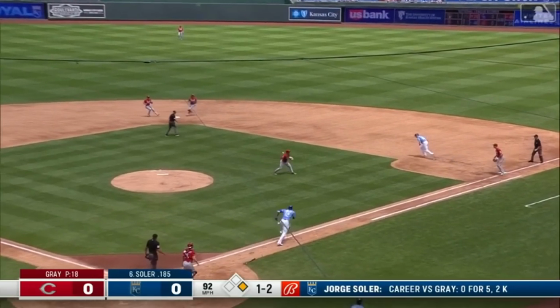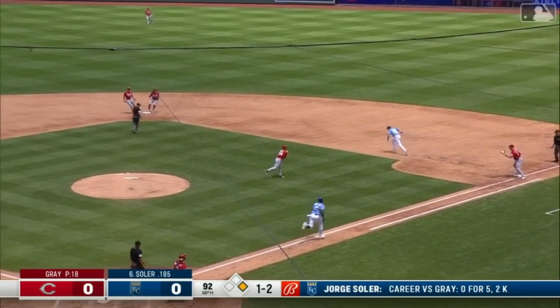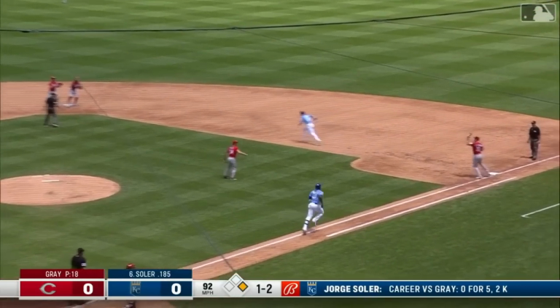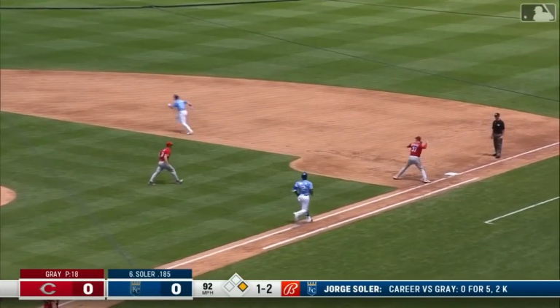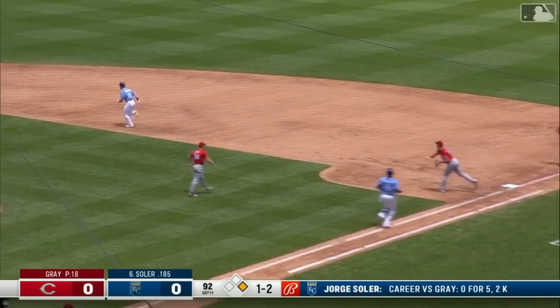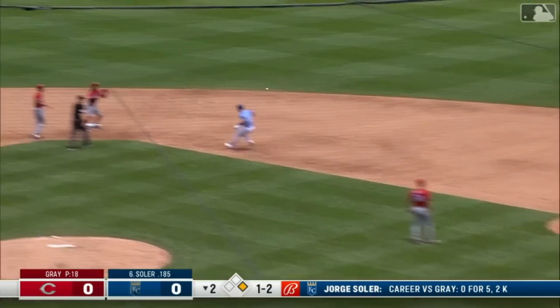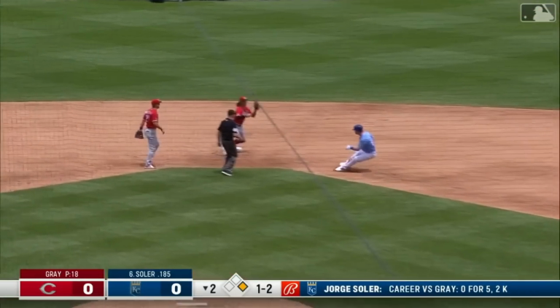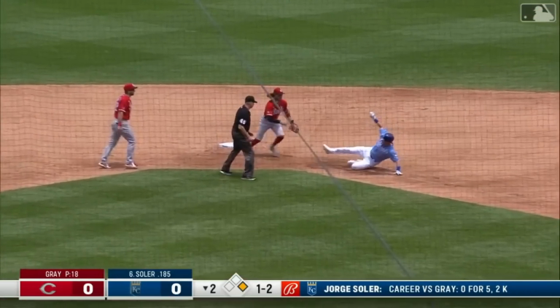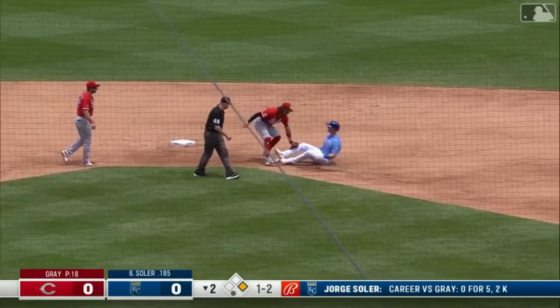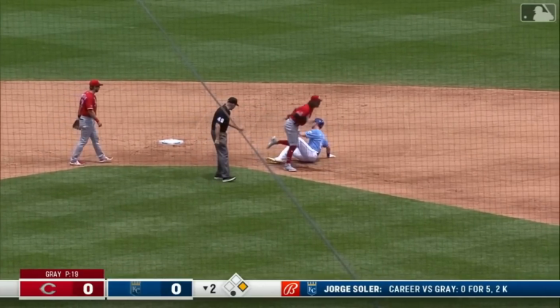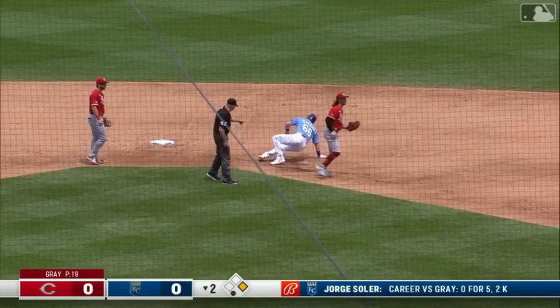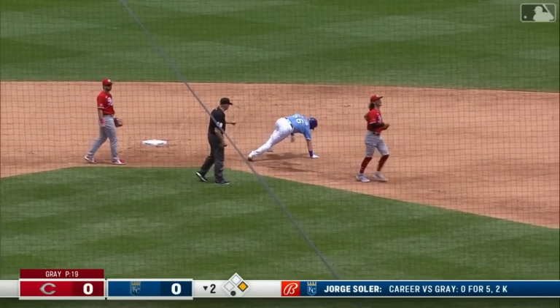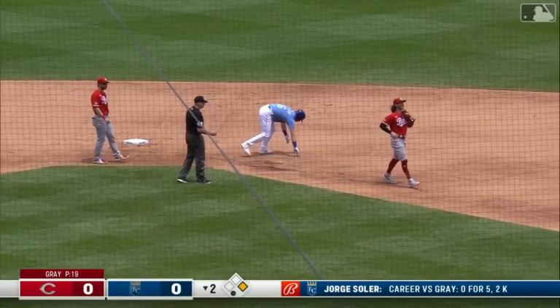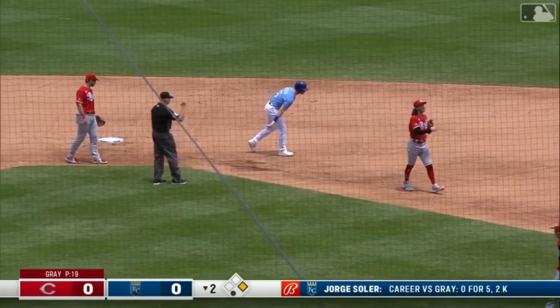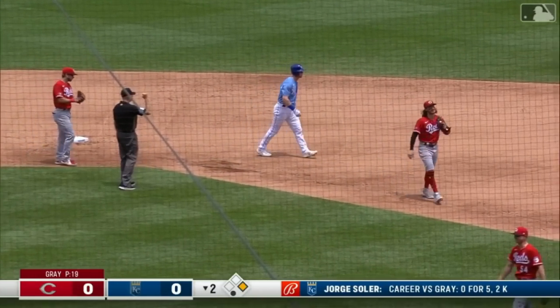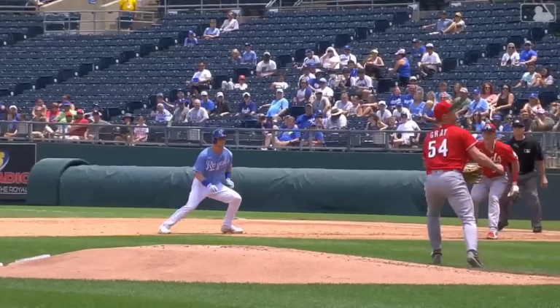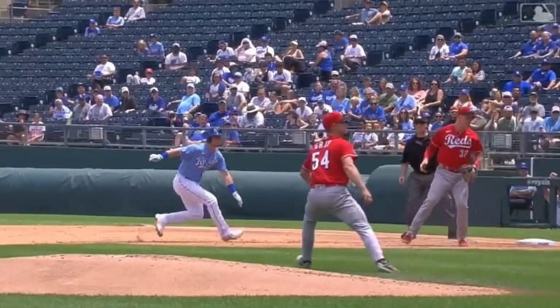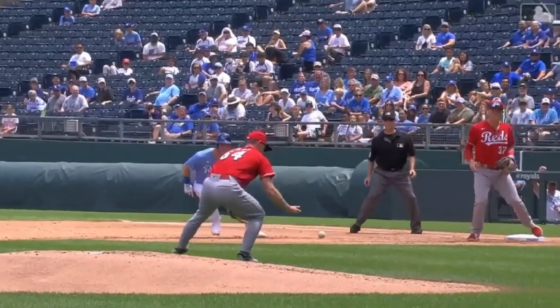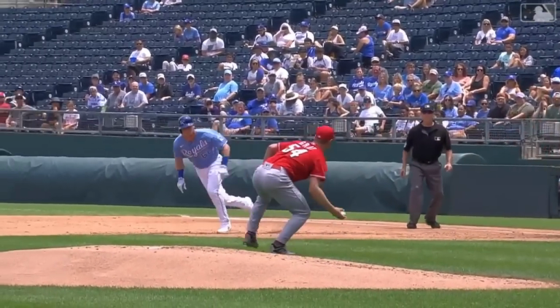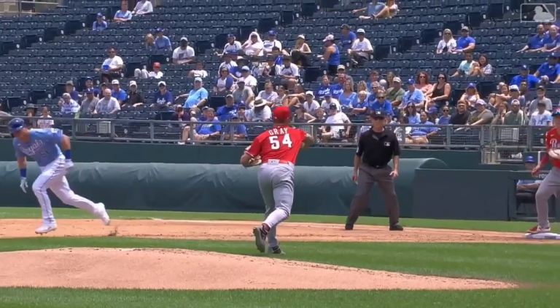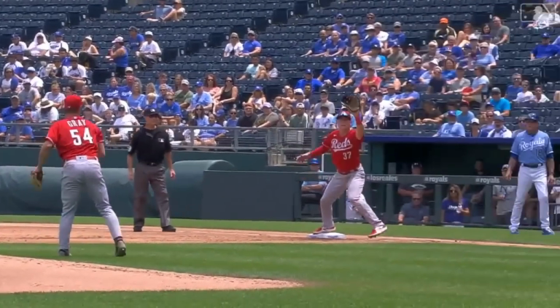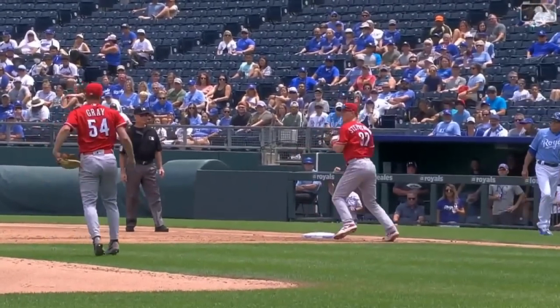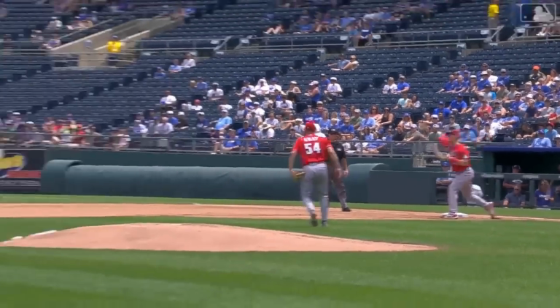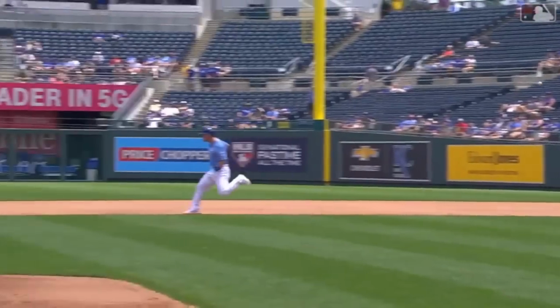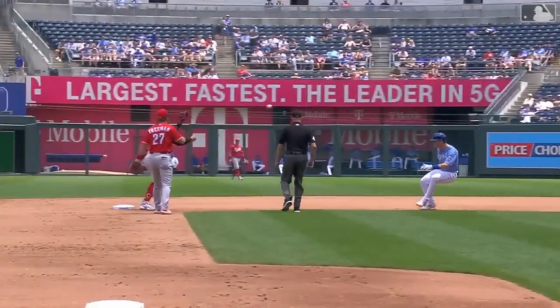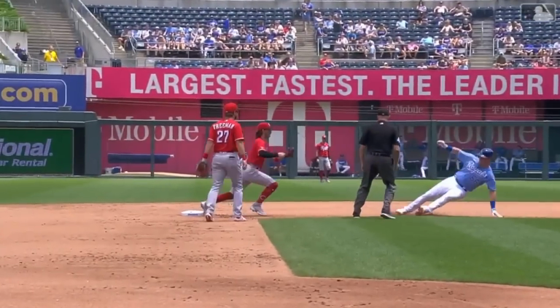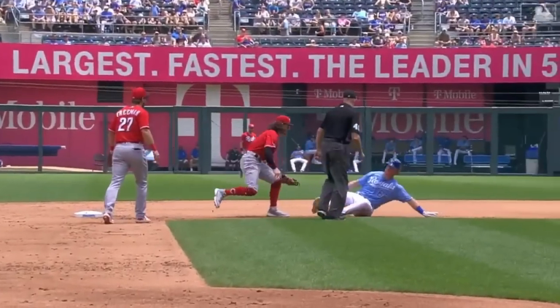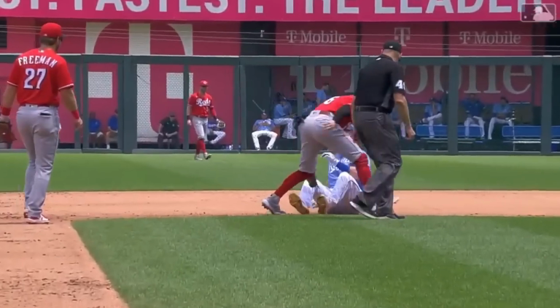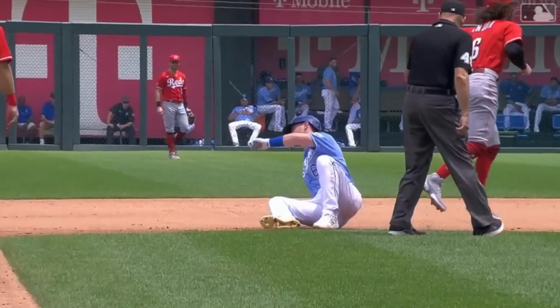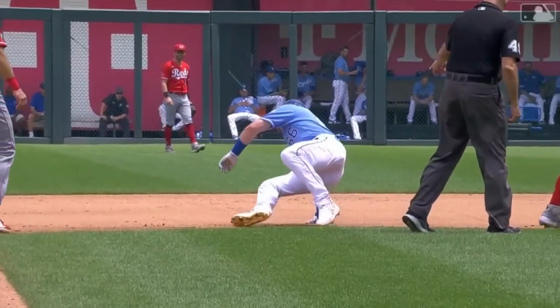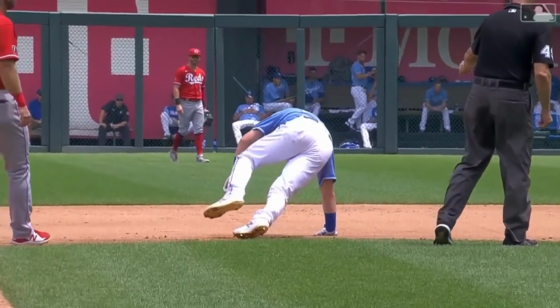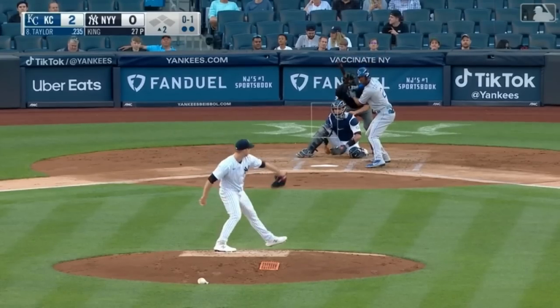Back to Gray, flipped to first. Stevenson fired down to second — rundown. Herb stumbles and India applies the tag. Sonny's kinda like, alright, that's a hot potato, let me get rid of it.